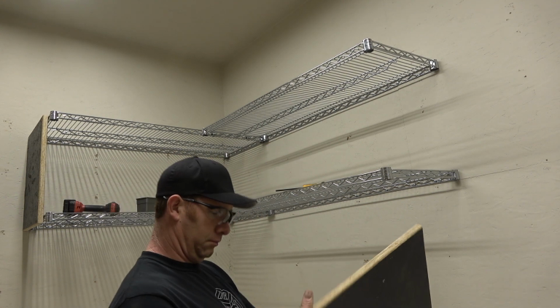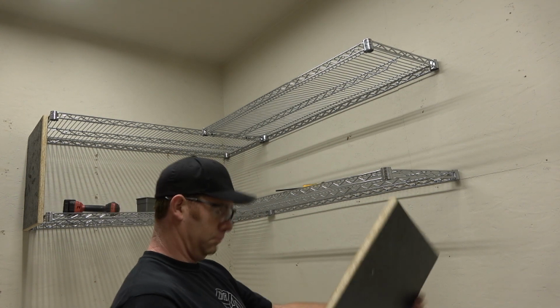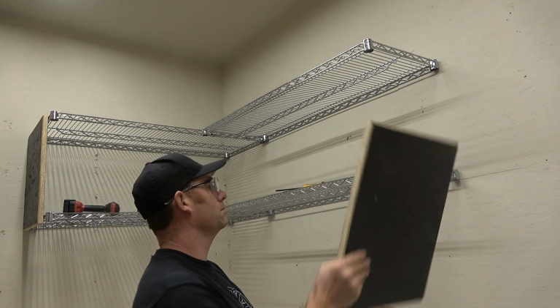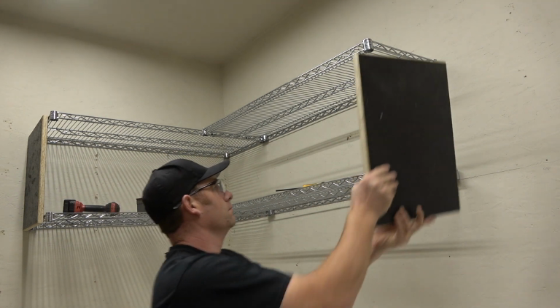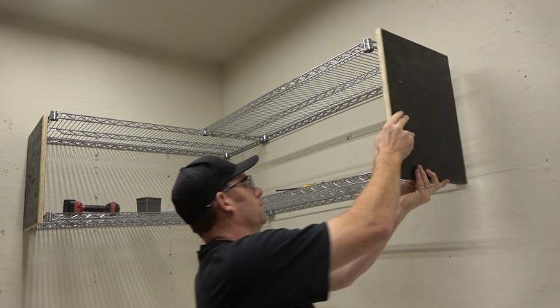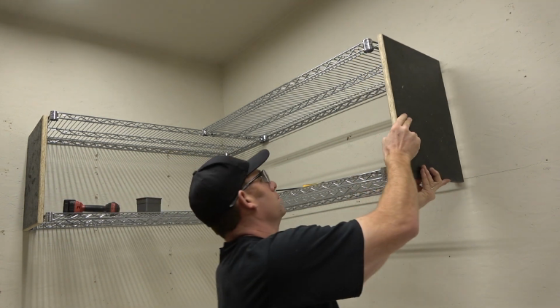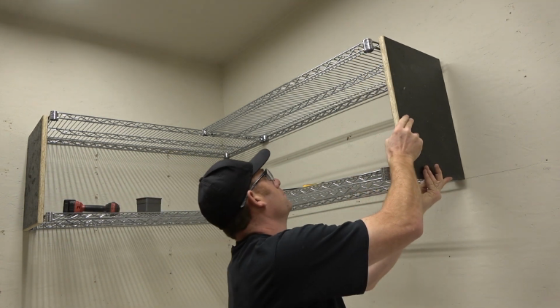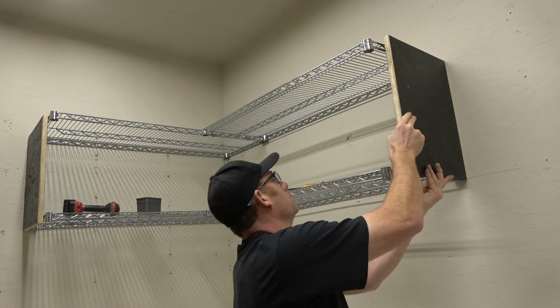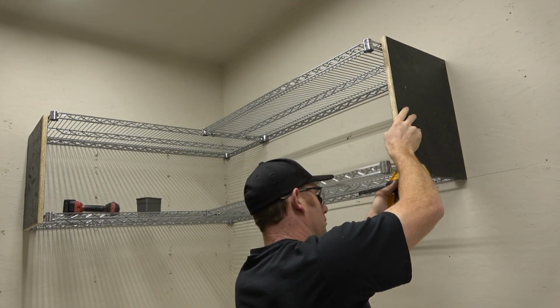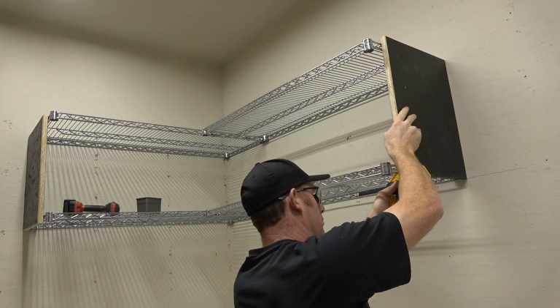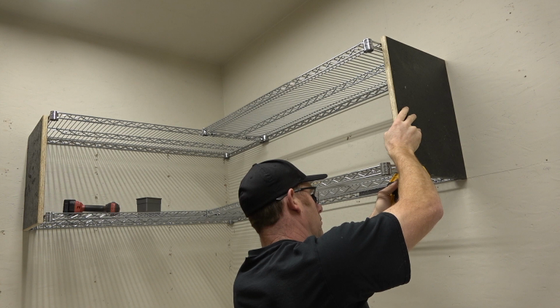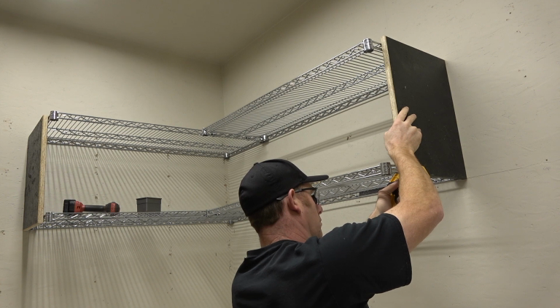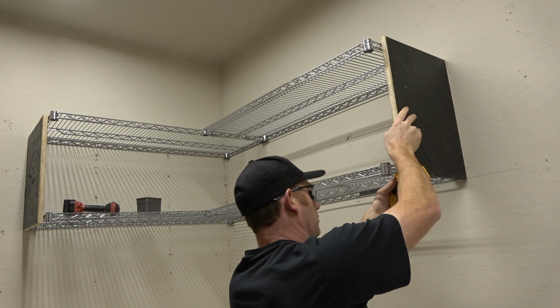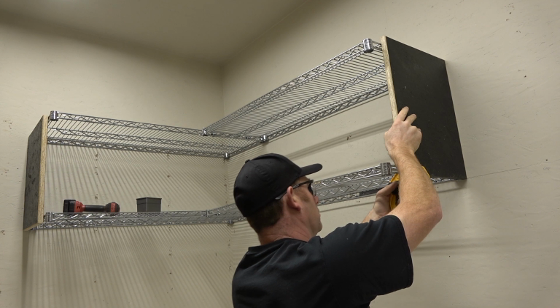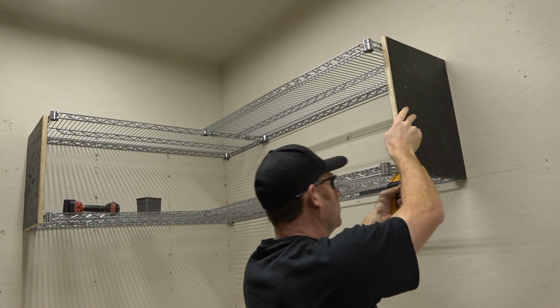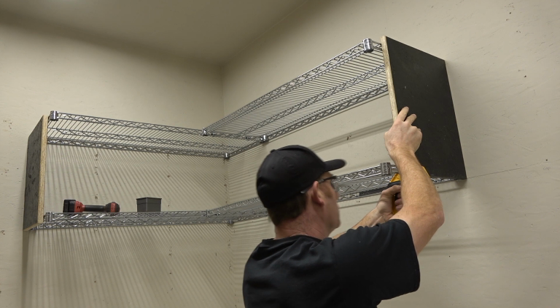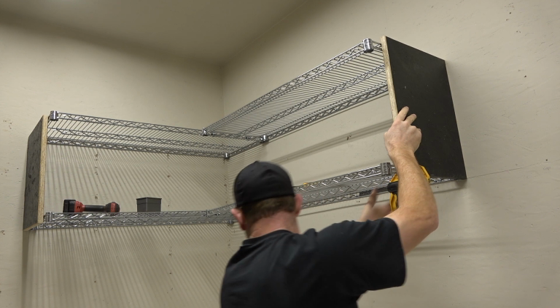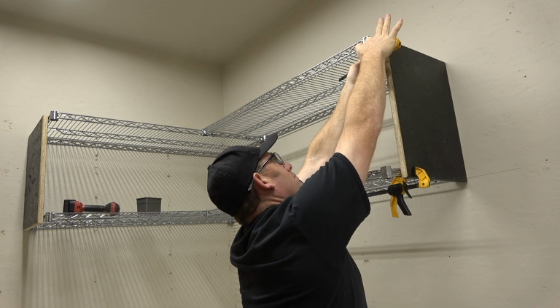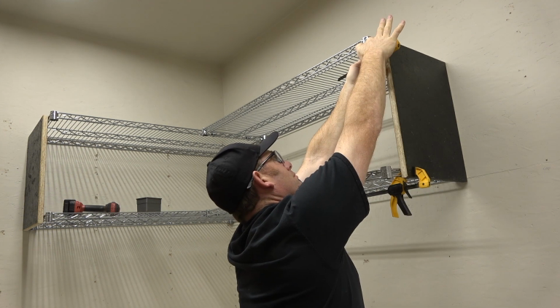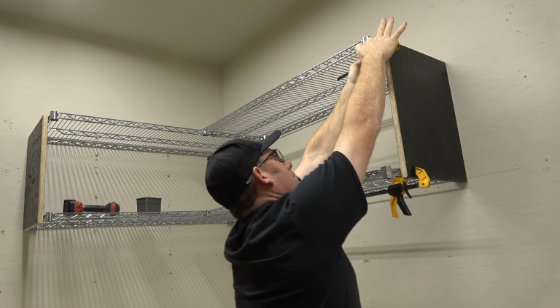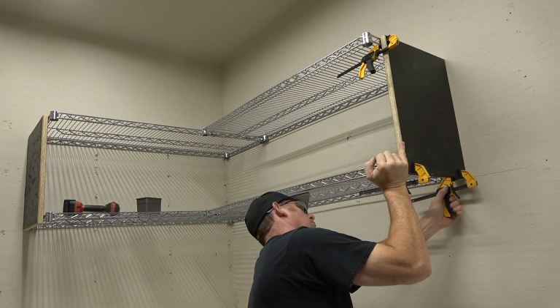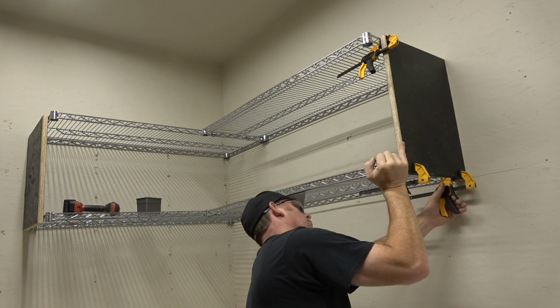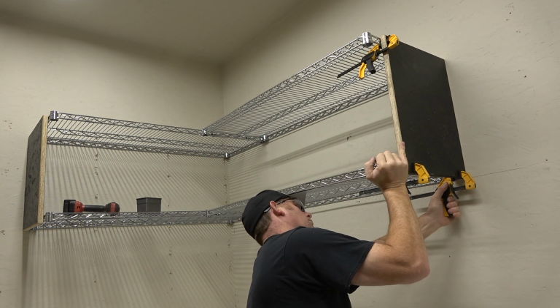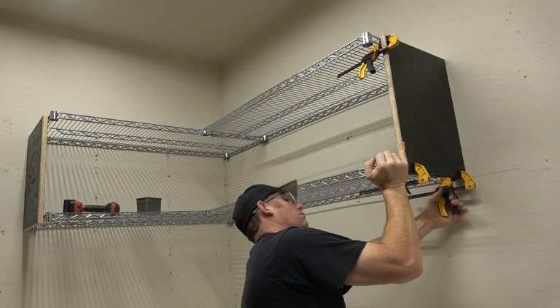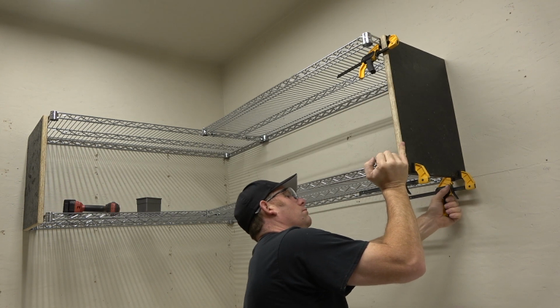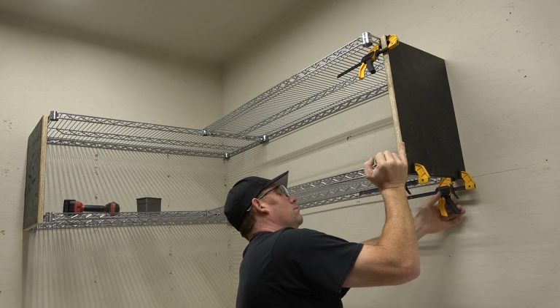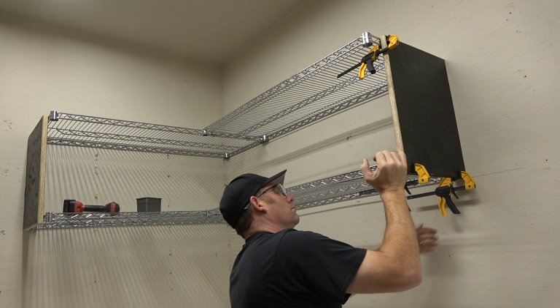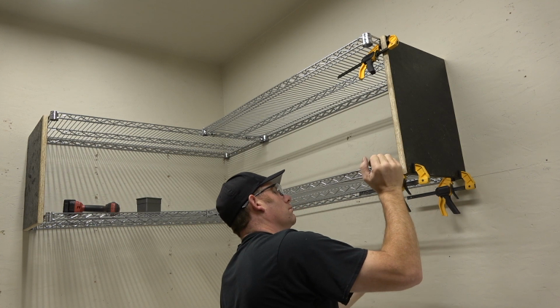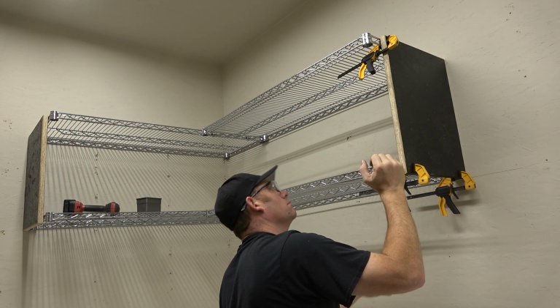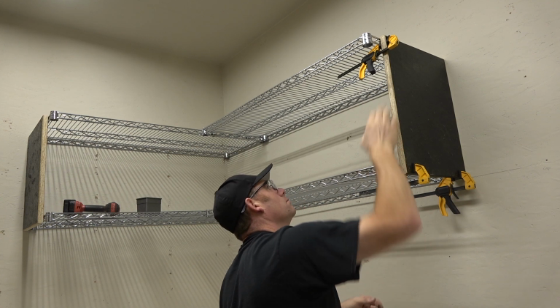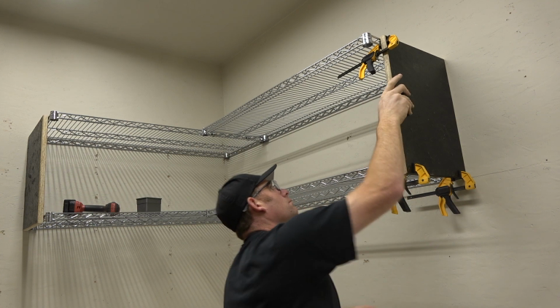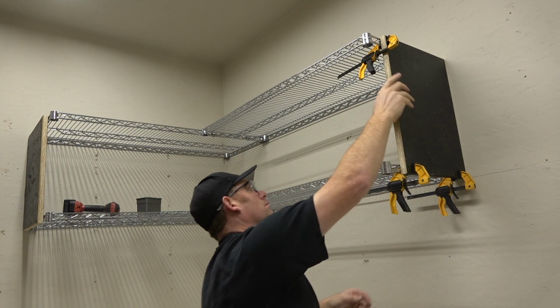You can add as many sections as you like as long as you have enough wall. In this case I'm going to do one more section beyond this one, and you just need to cut enough panels to make as many shelves as you like.